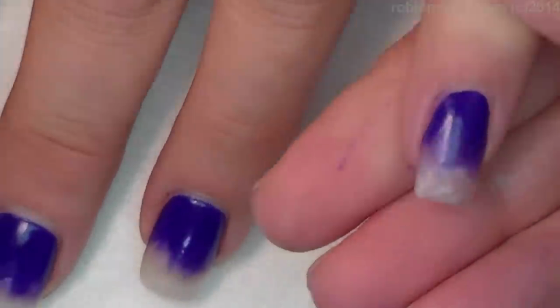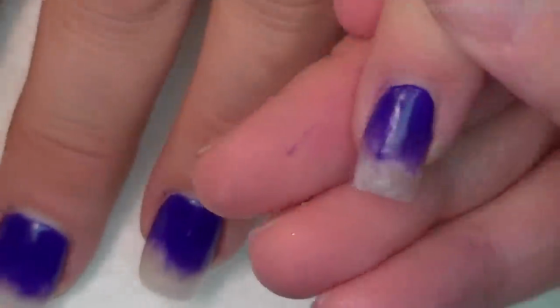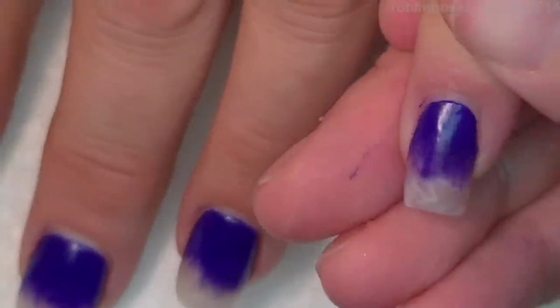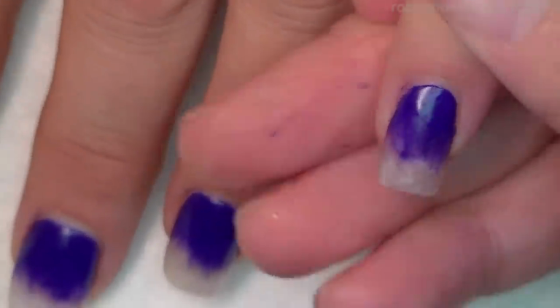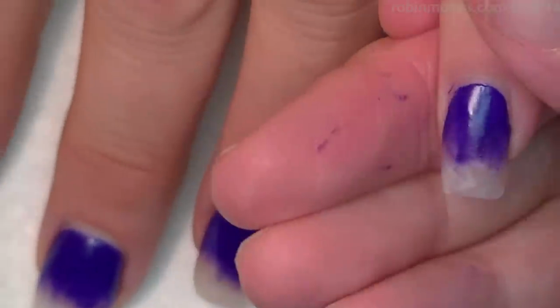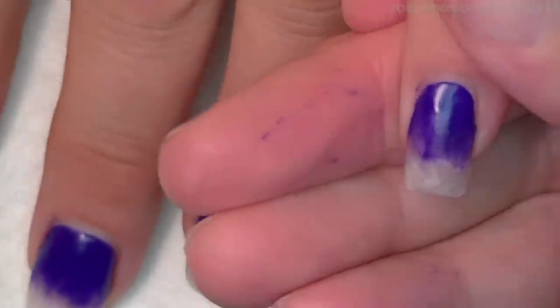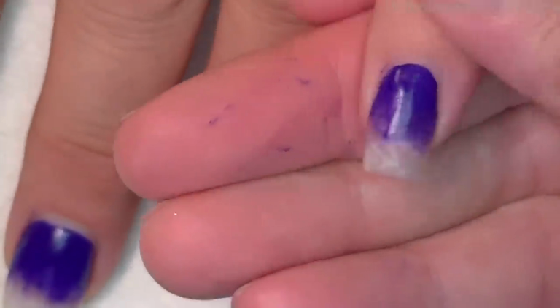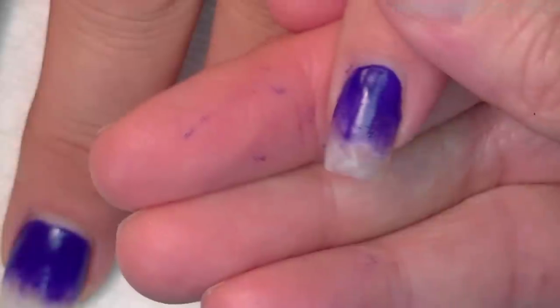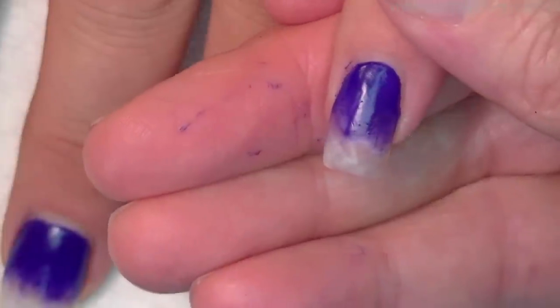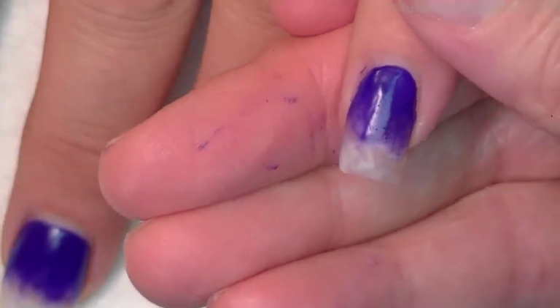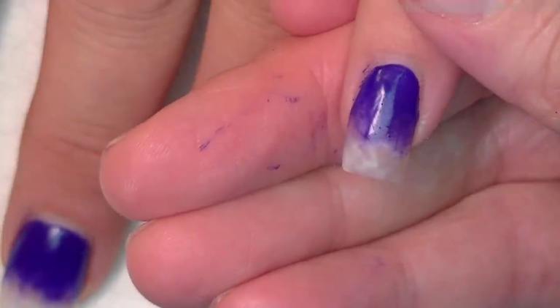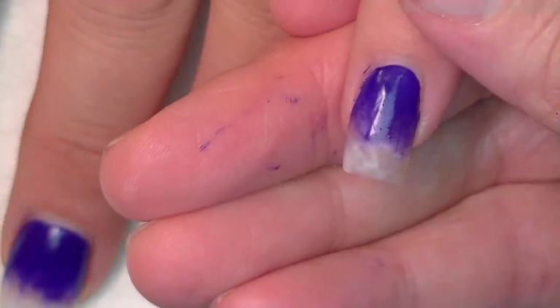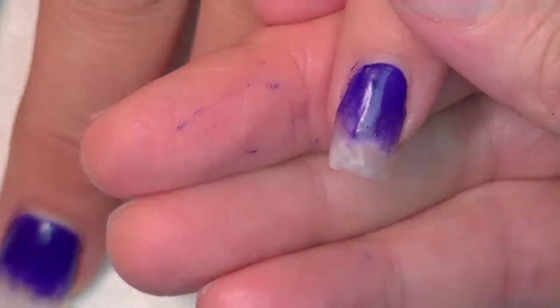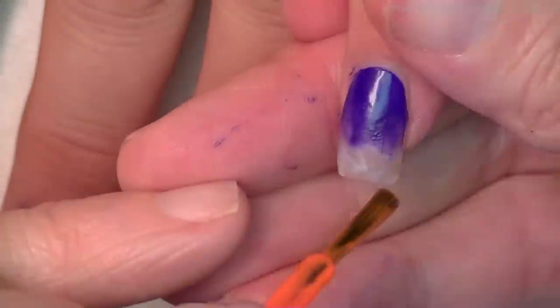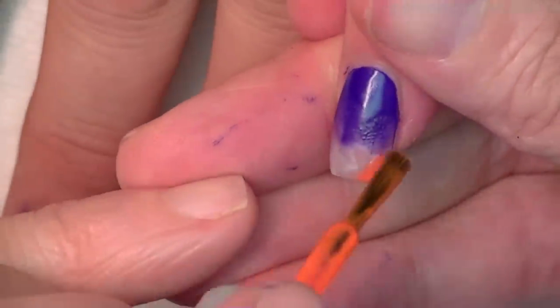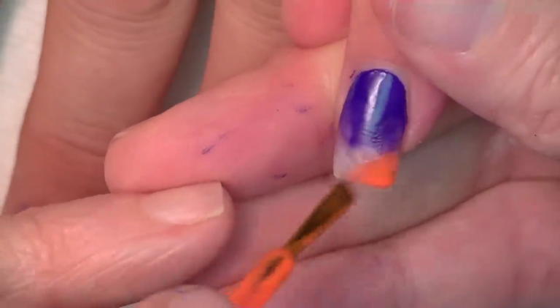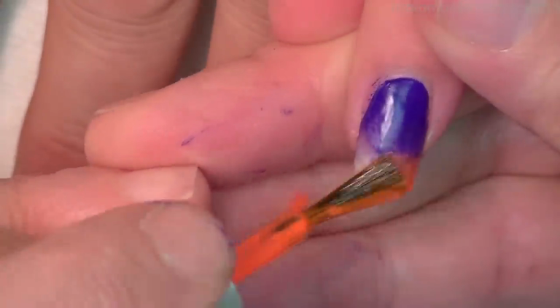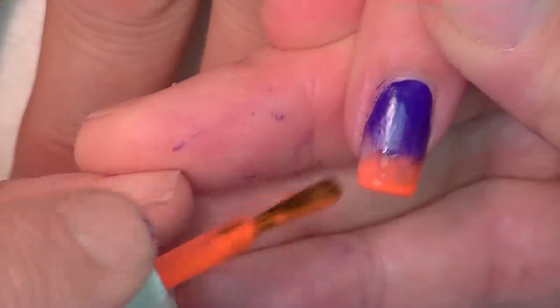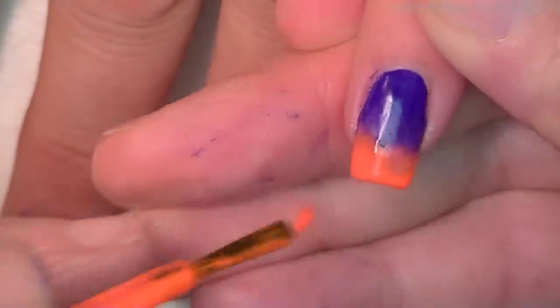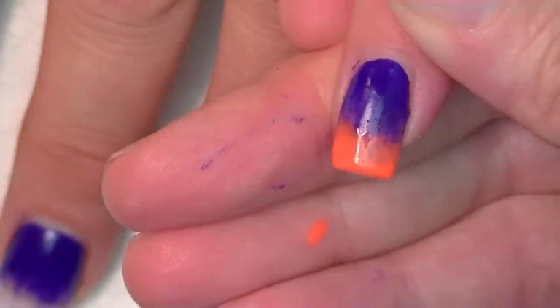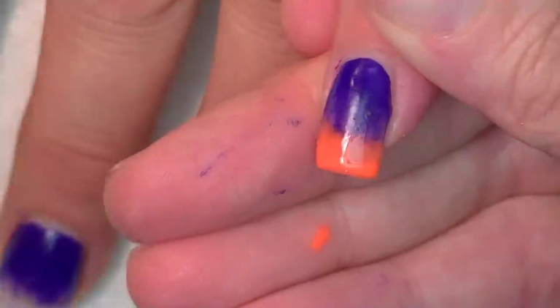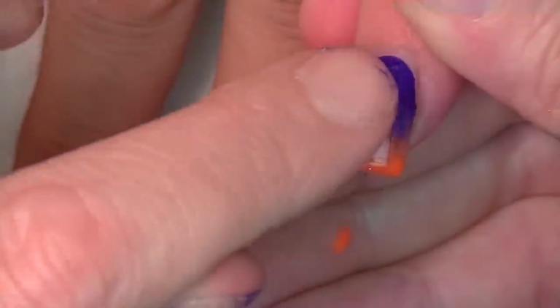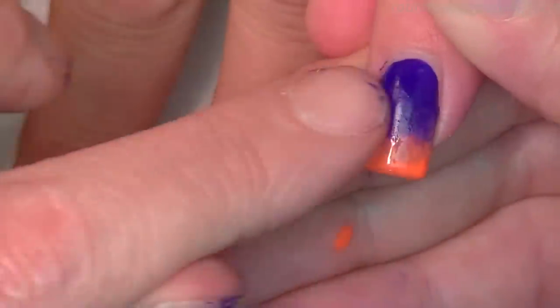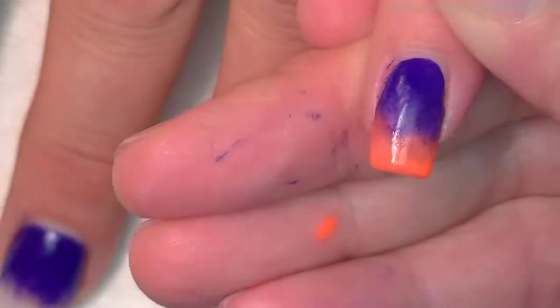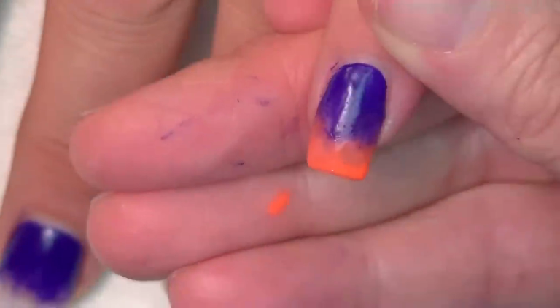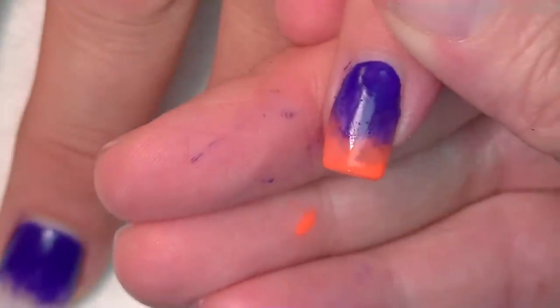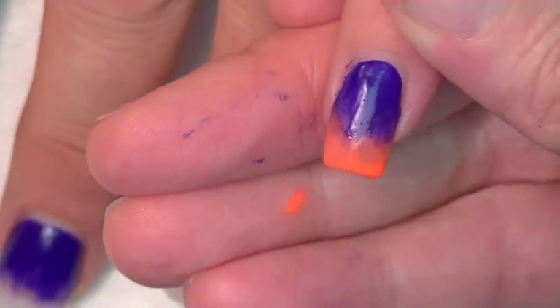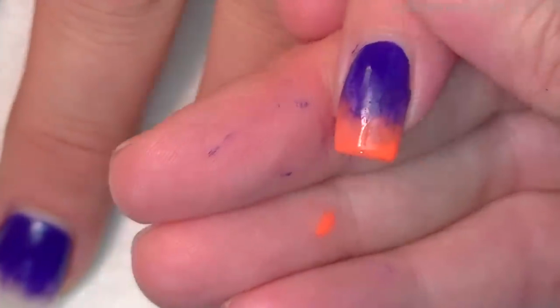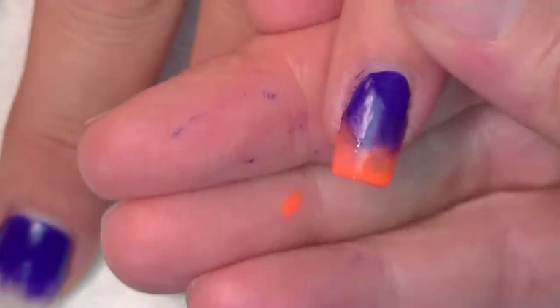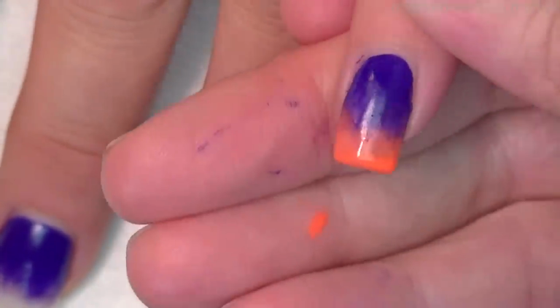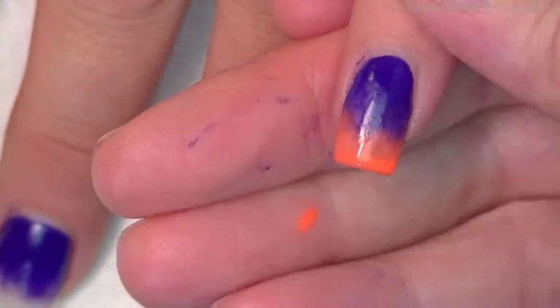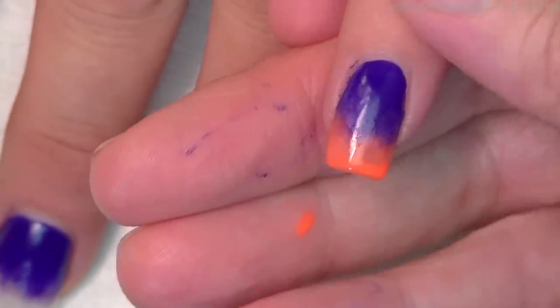I started with two coats of a purple on the top — it might show blue, I'm not sure. On the bottom, I'm going to do a really bright orange and kind of tap it in there. Two coats, and I will meet you back.